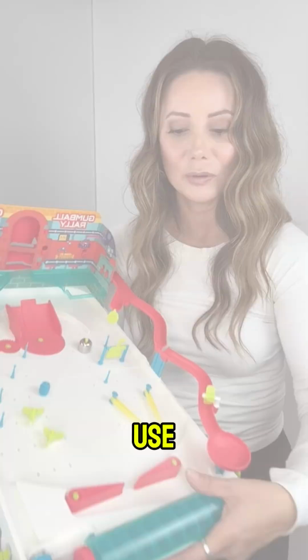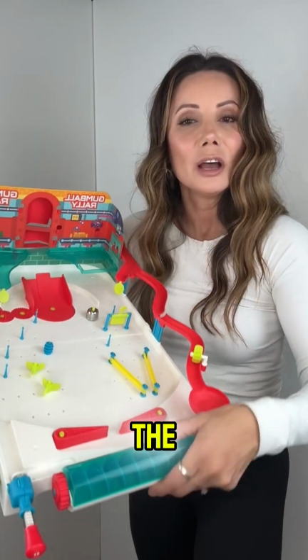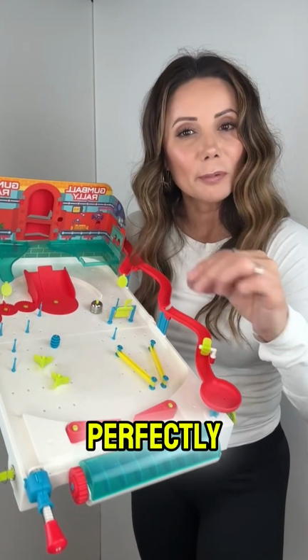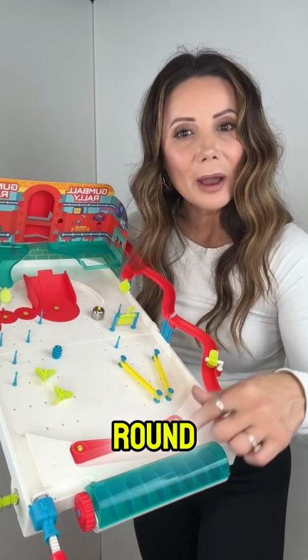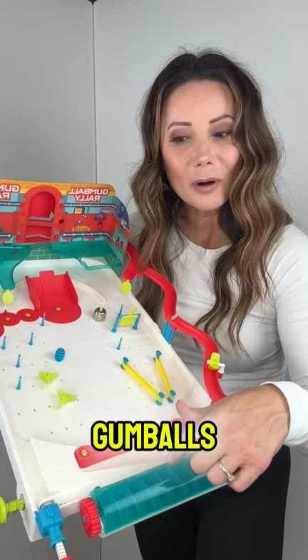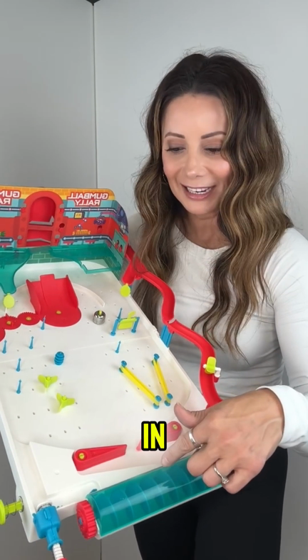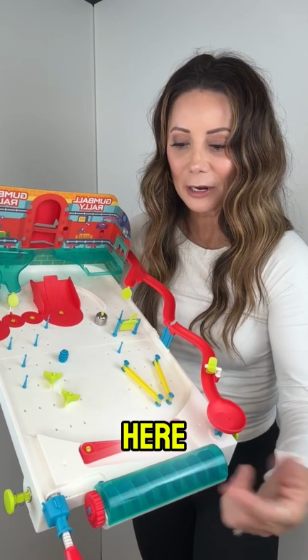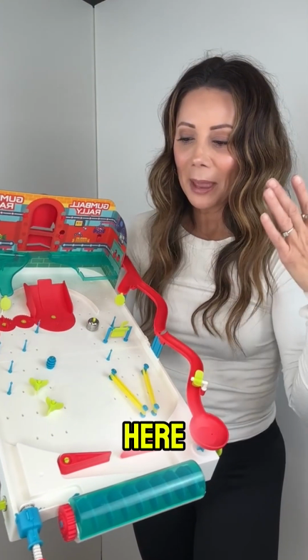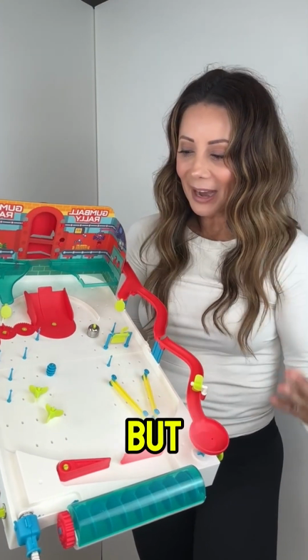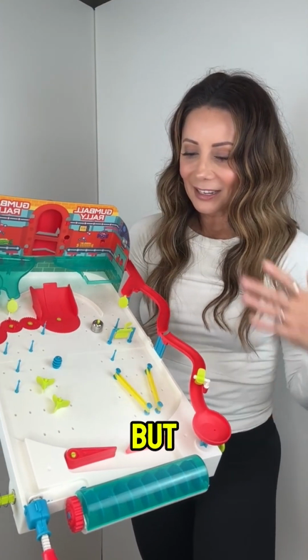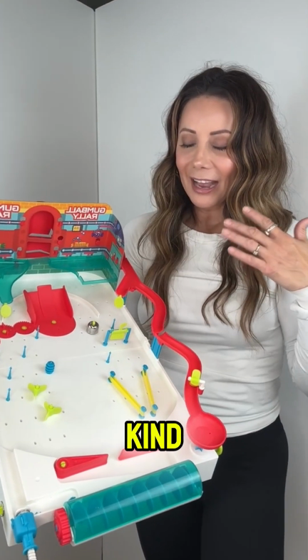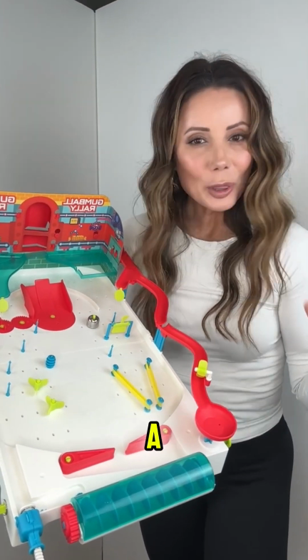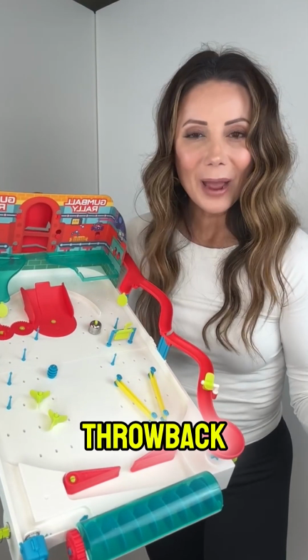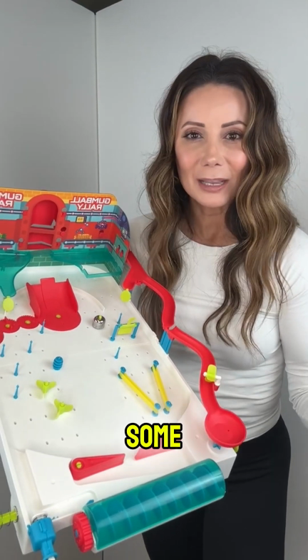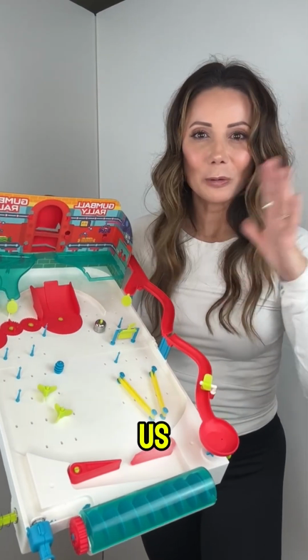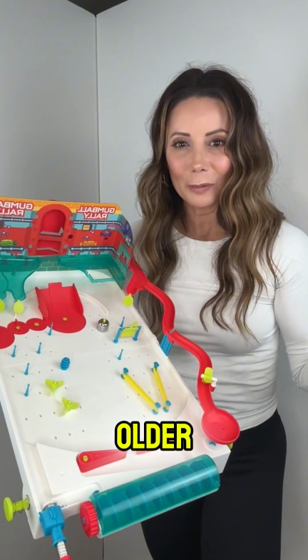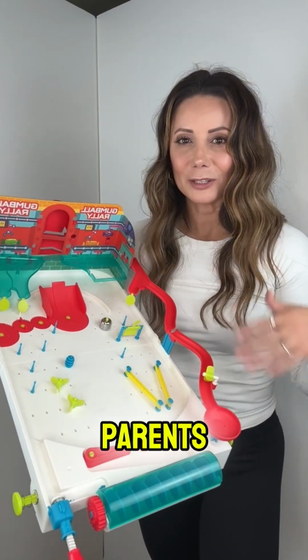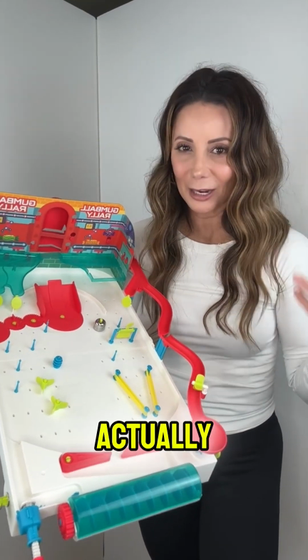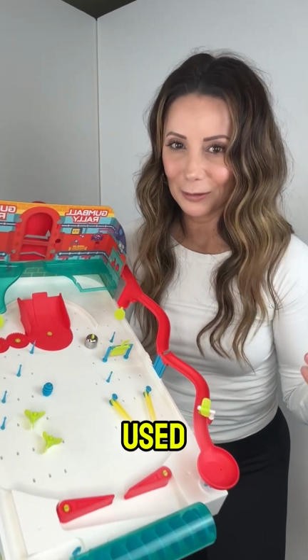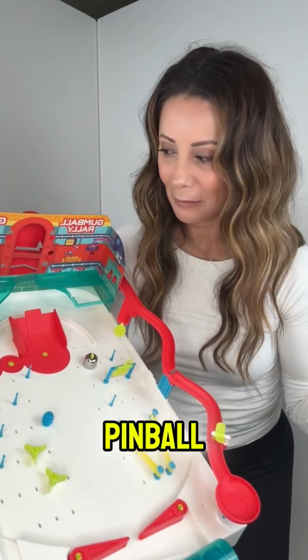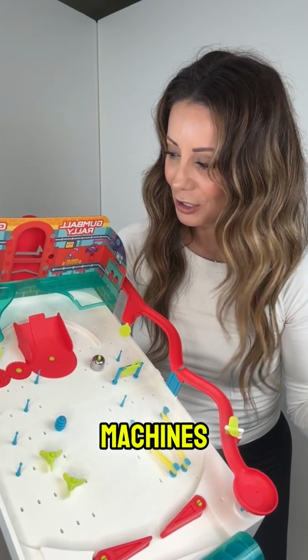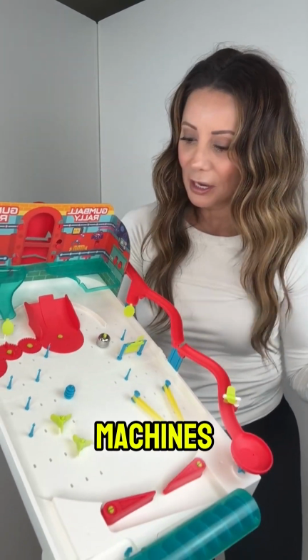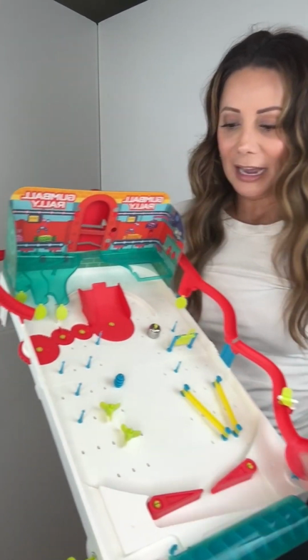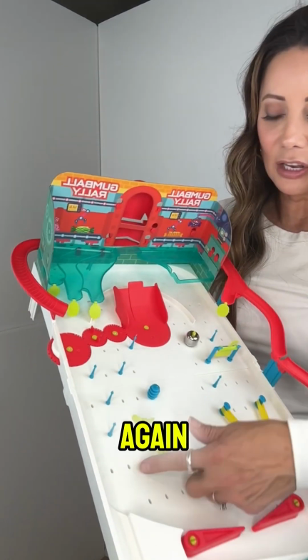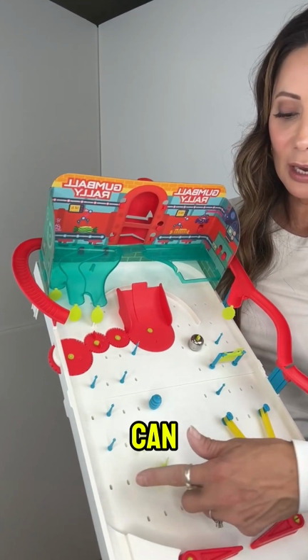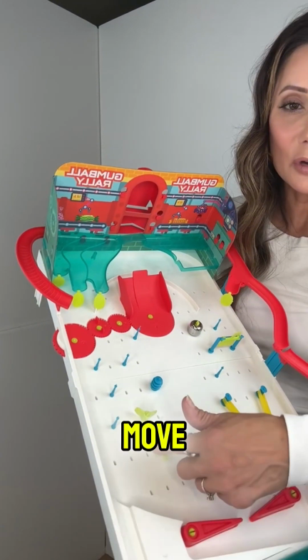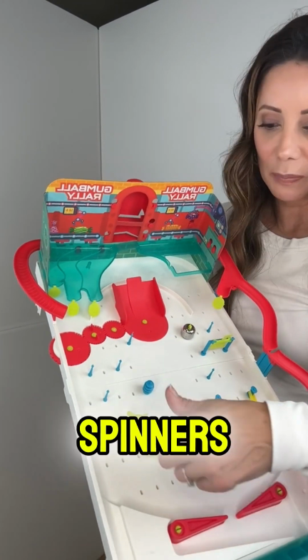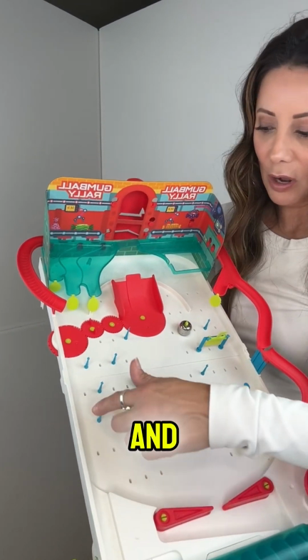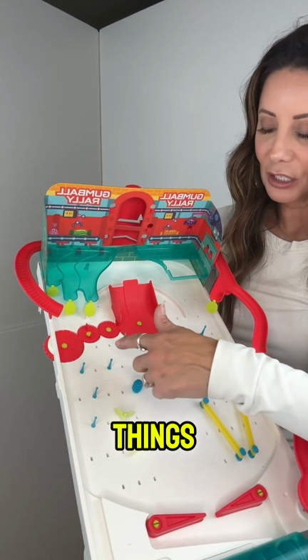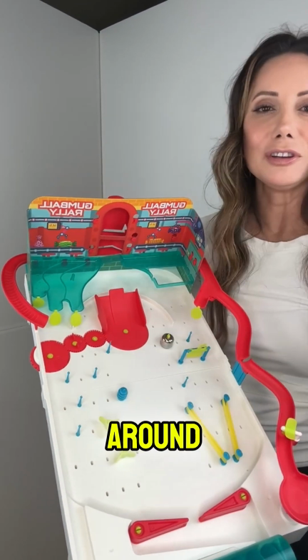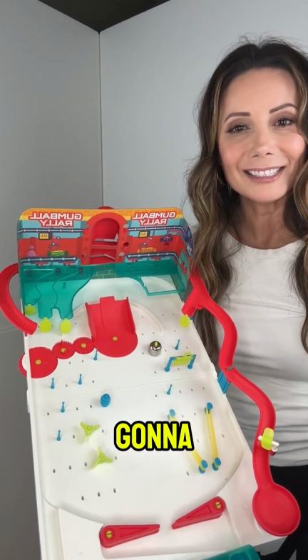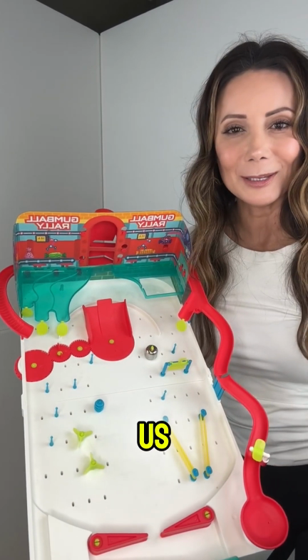It's kind of a throwback for some of us older parents who actually used pinball machines. You can move the spinners and all these things around — you're going to see us use this.